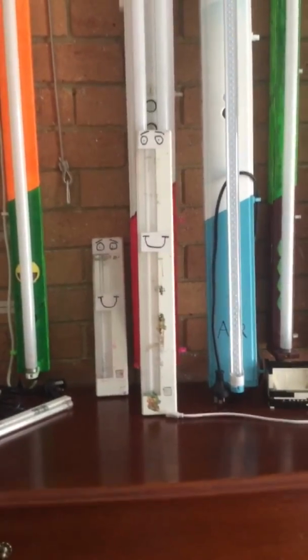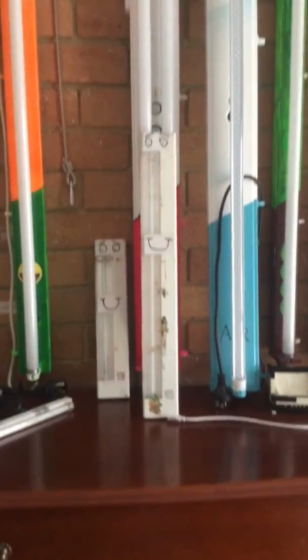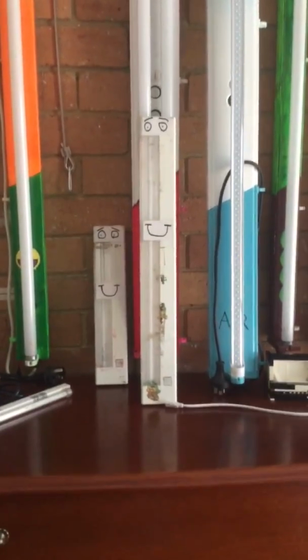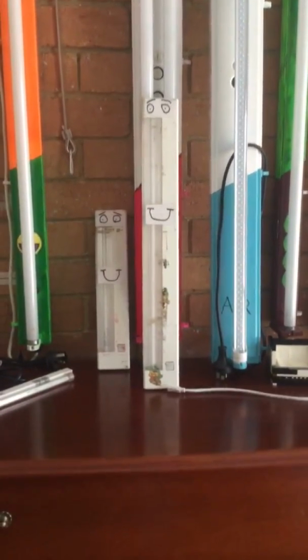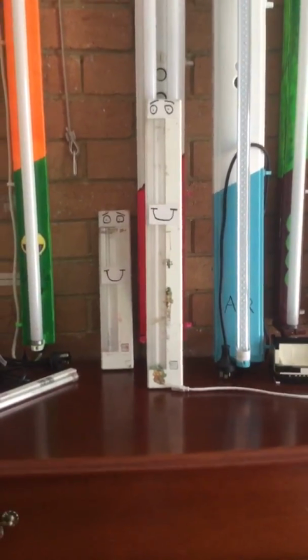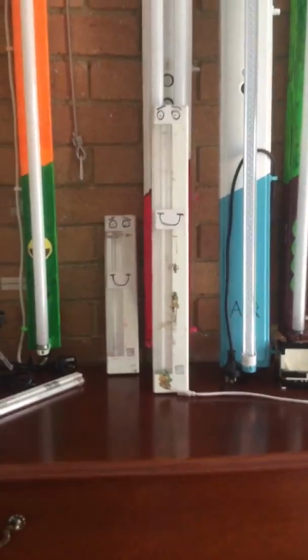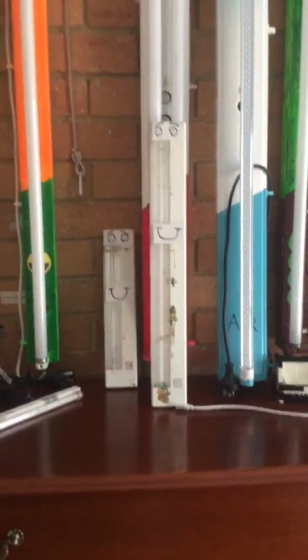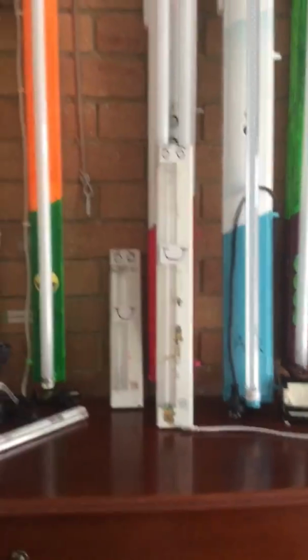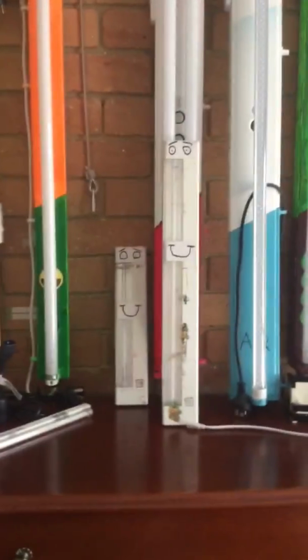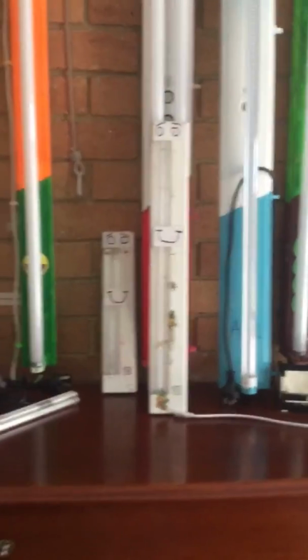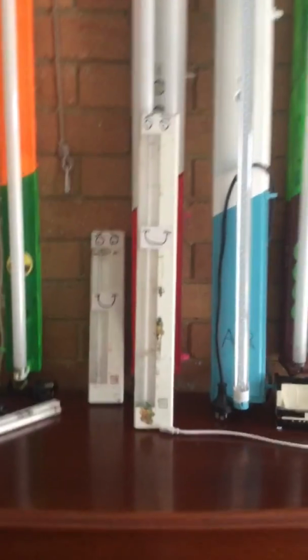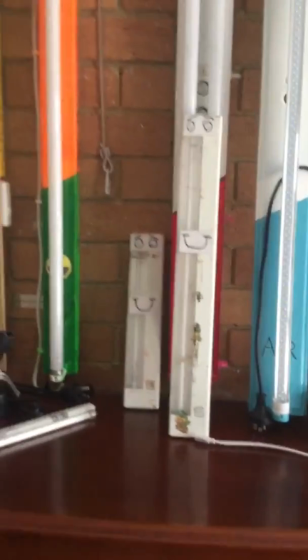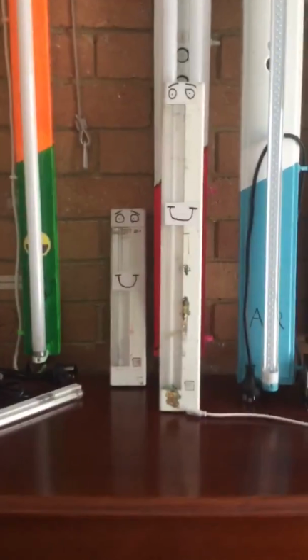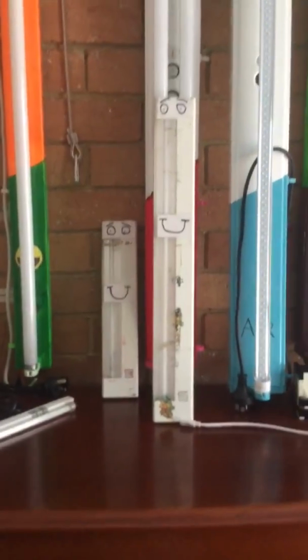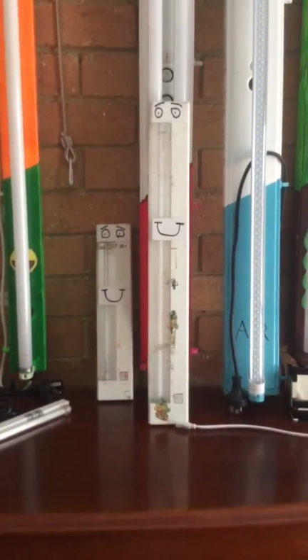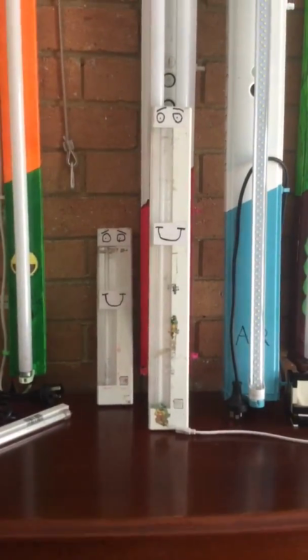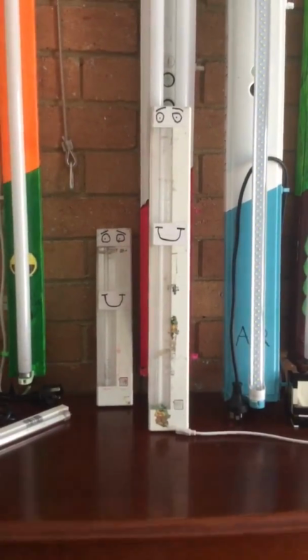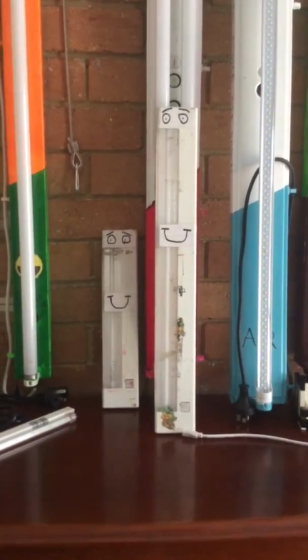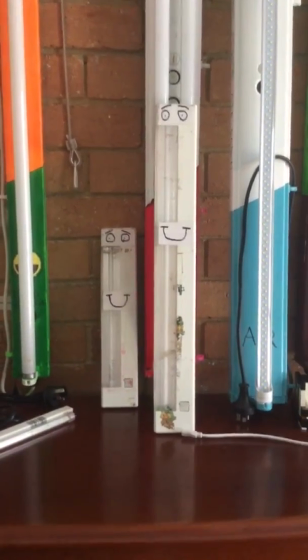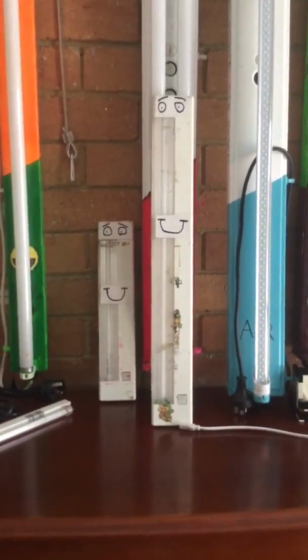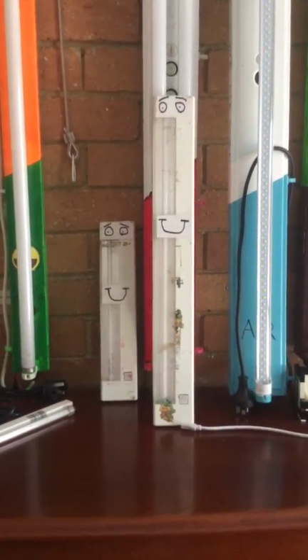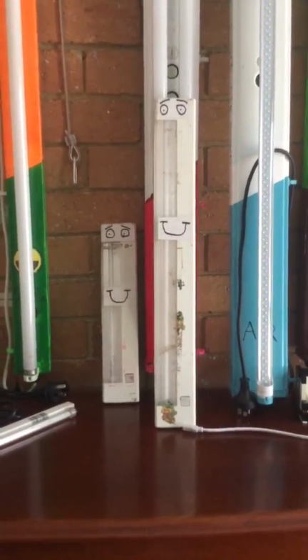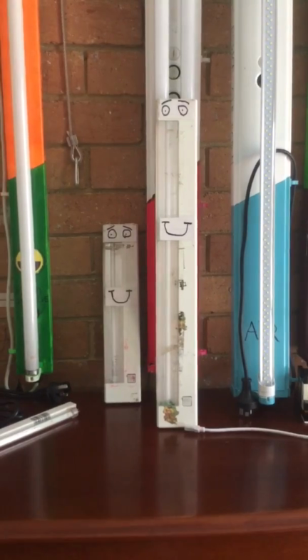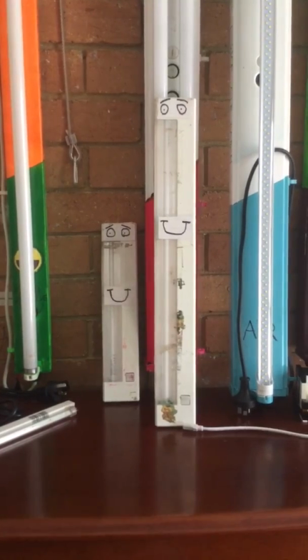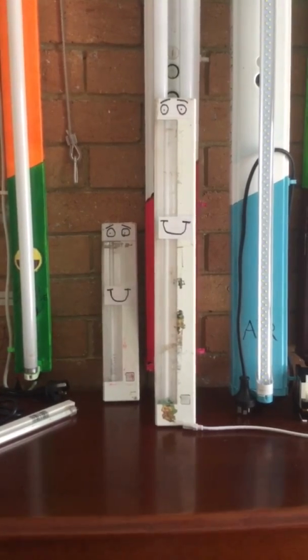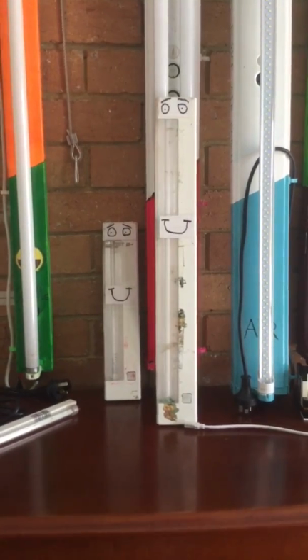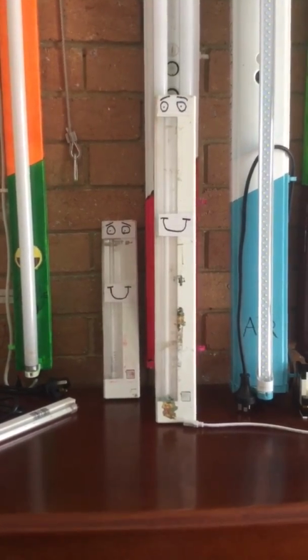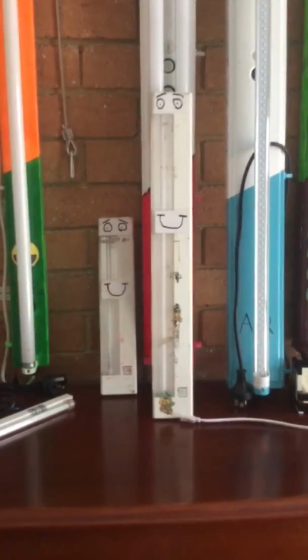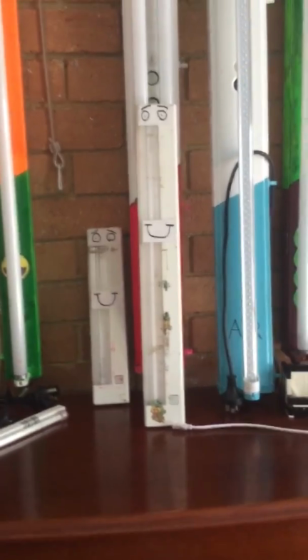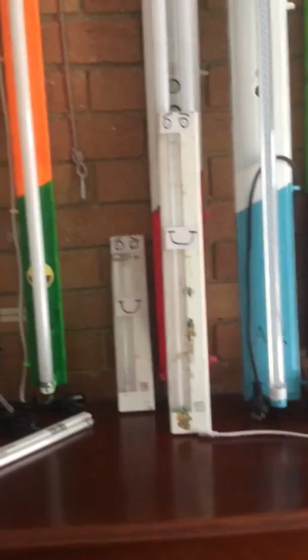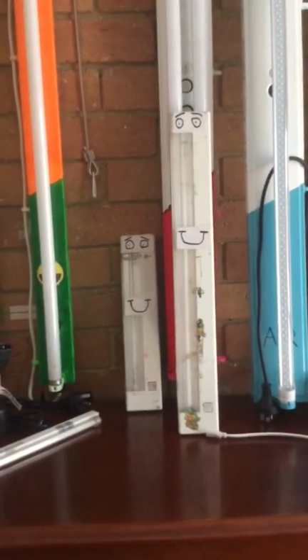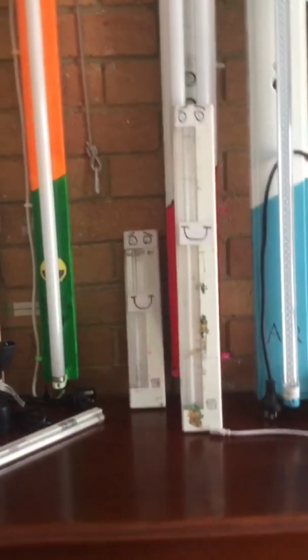Hello! Today I'm going to show you my best friend's lighty. There is a little bit of history with these two lights I have here. They both have faces on them, they are both a bit dirty, but there is a little bit of history on them and I'll just tell you what it is.